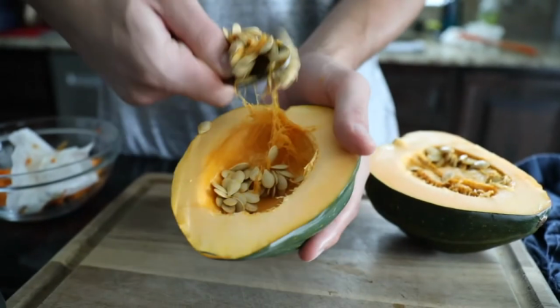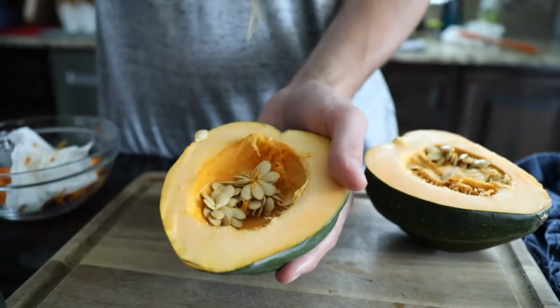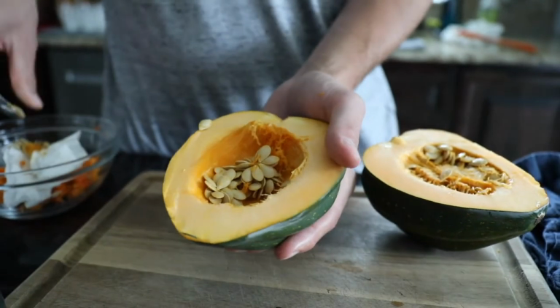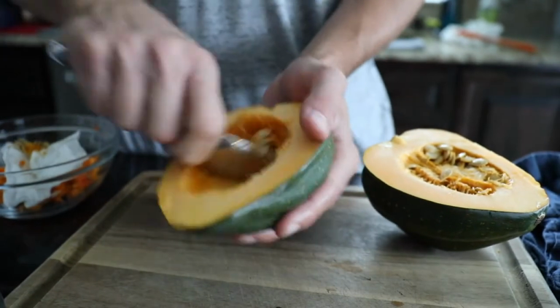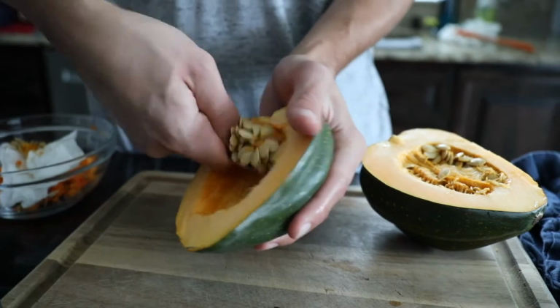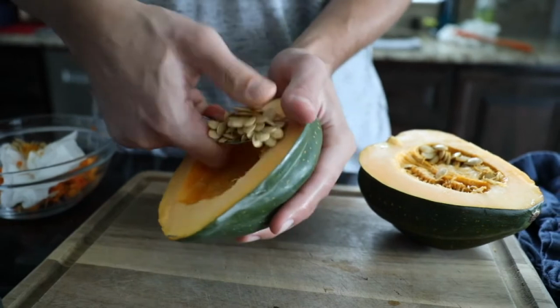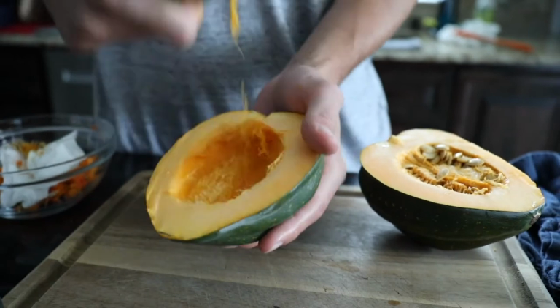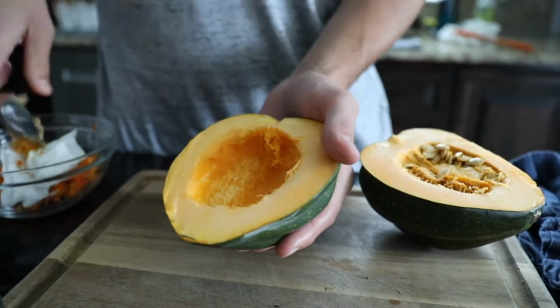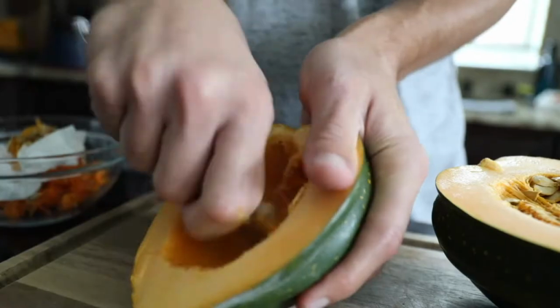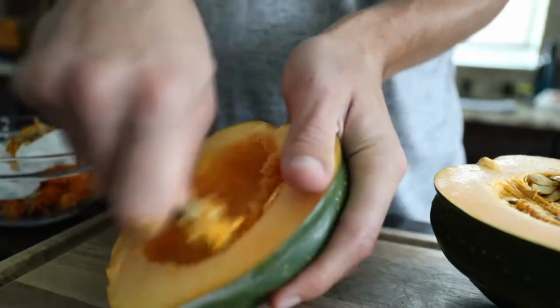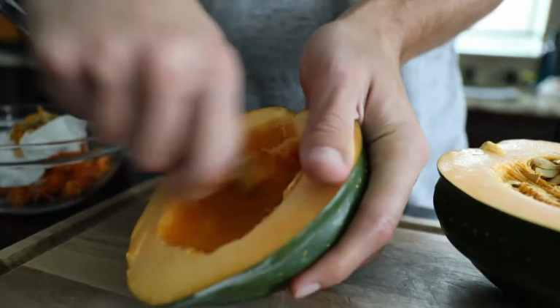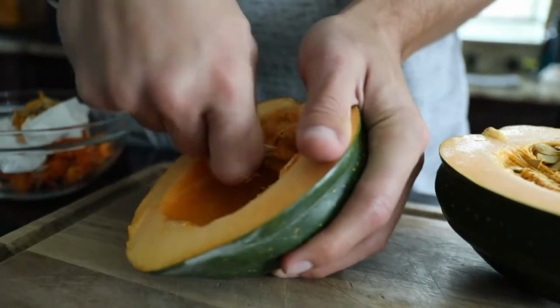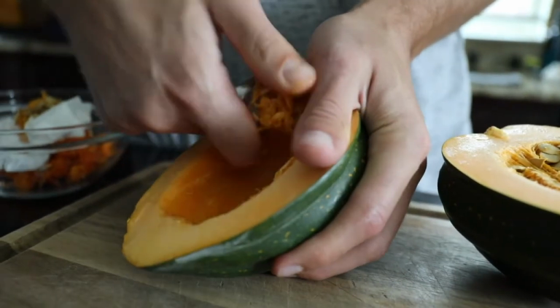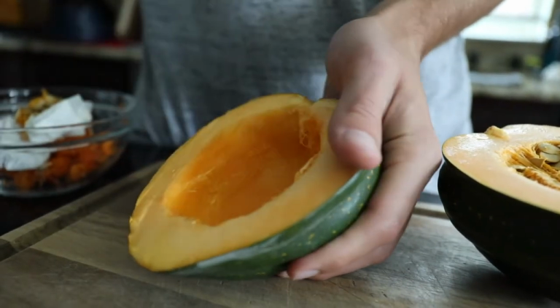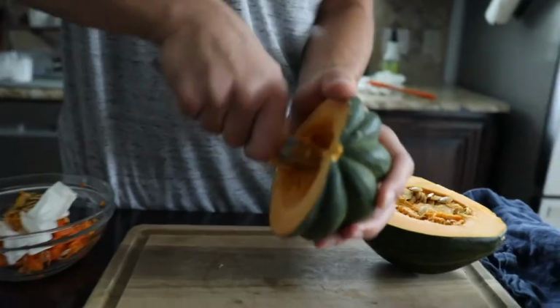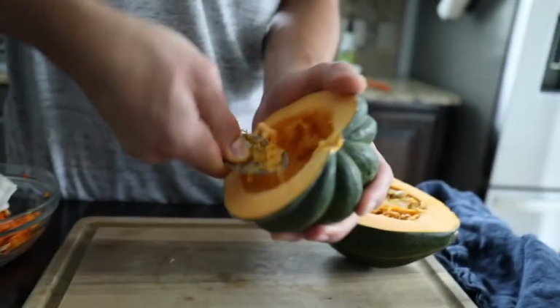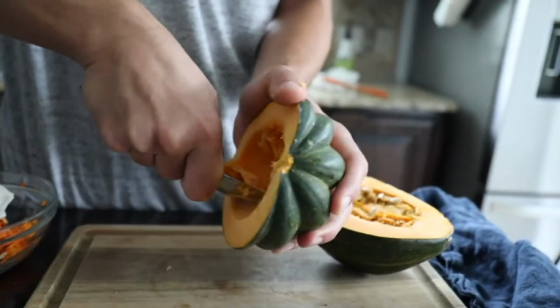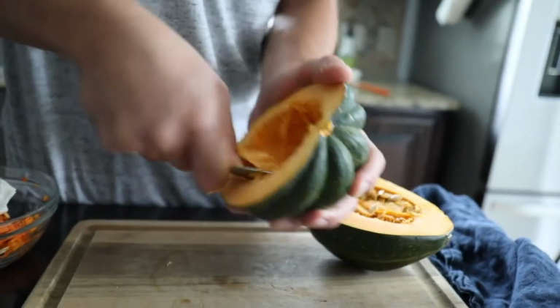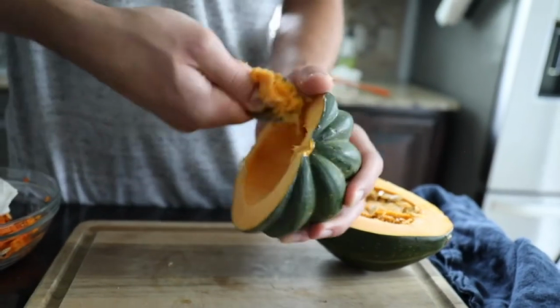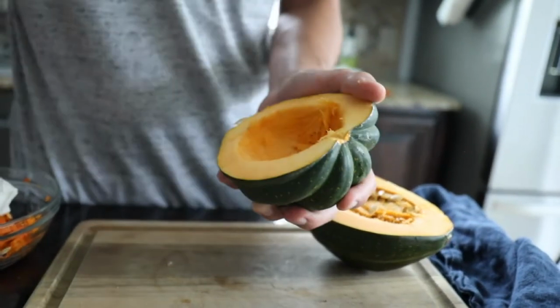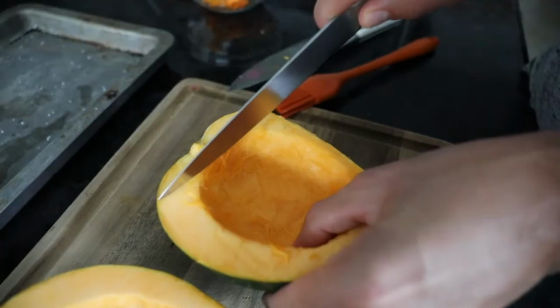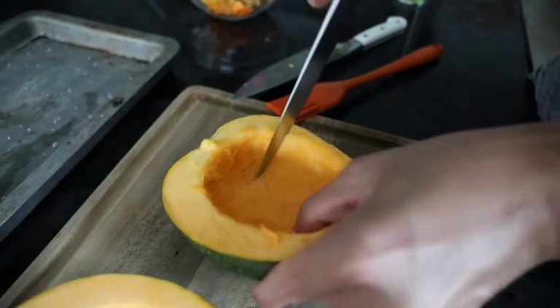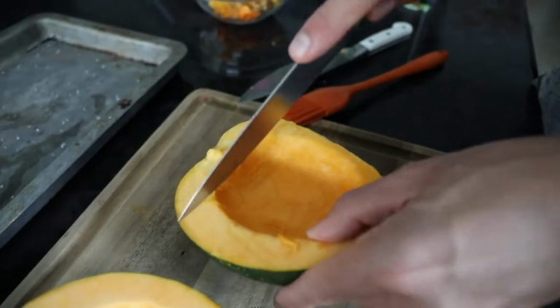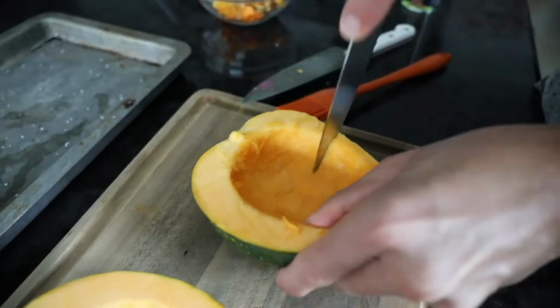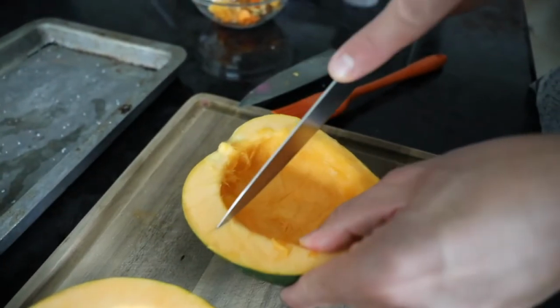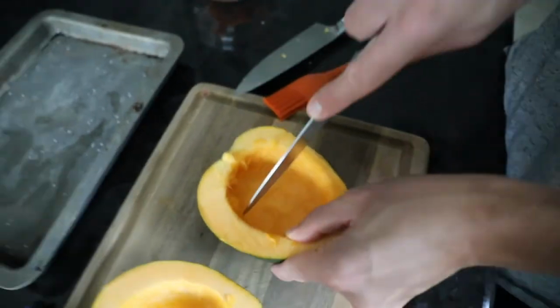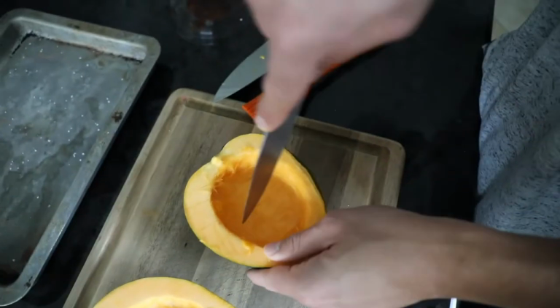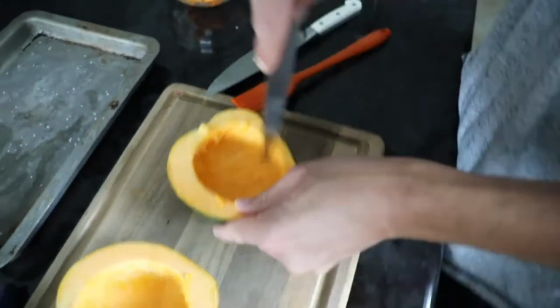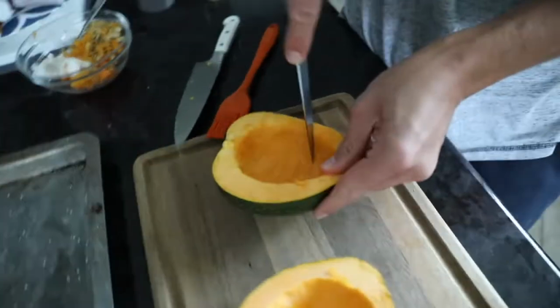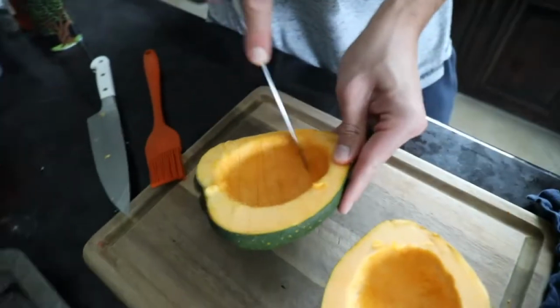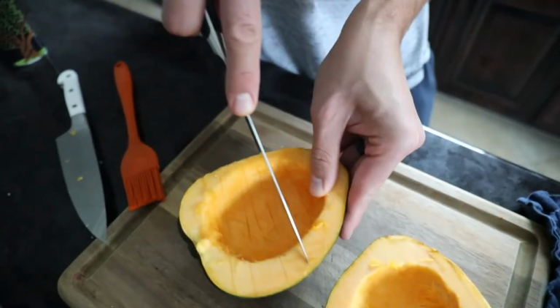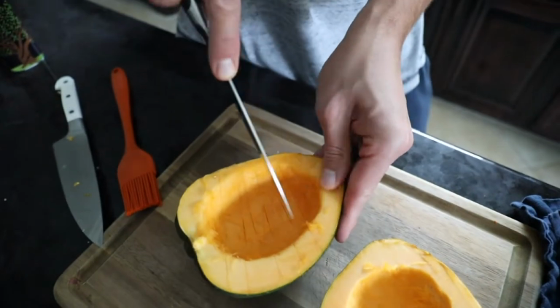Scoop out the seeds and discard them, or you might want to roast them up — I think people eat them like pumpkin seeds. Then you score the inside of the acorn squash.